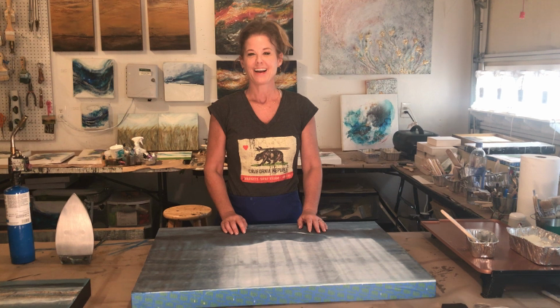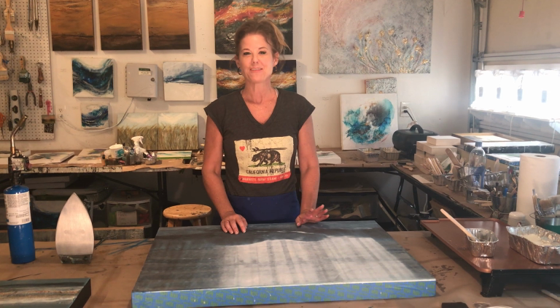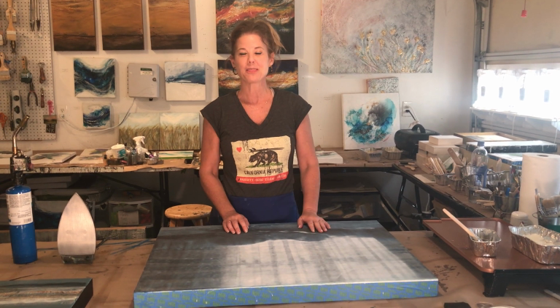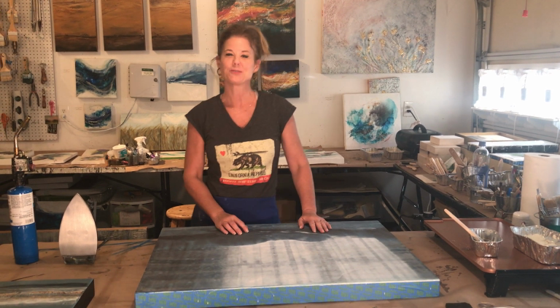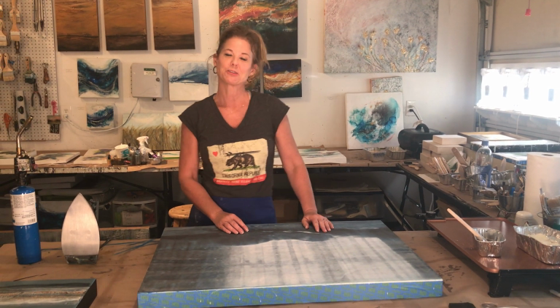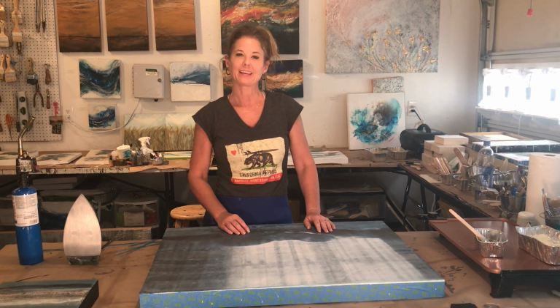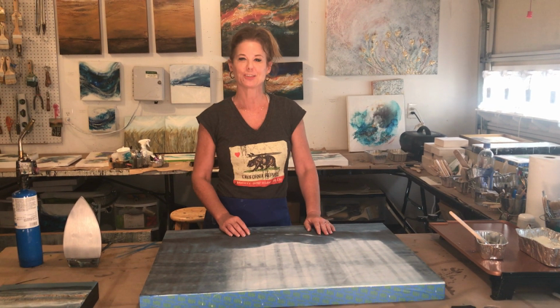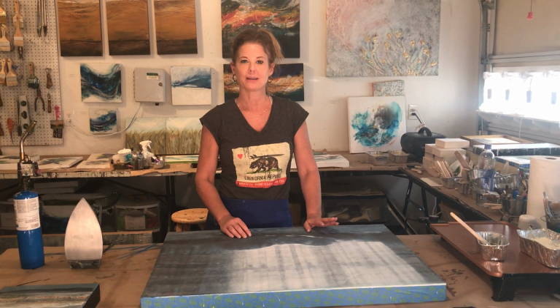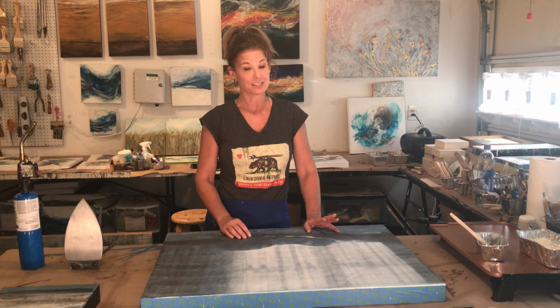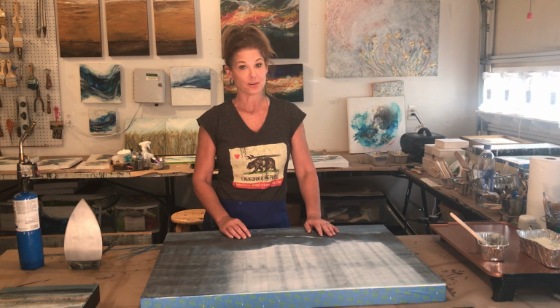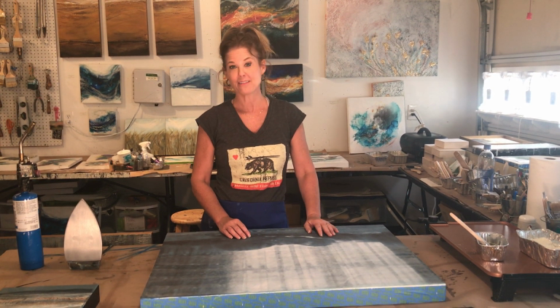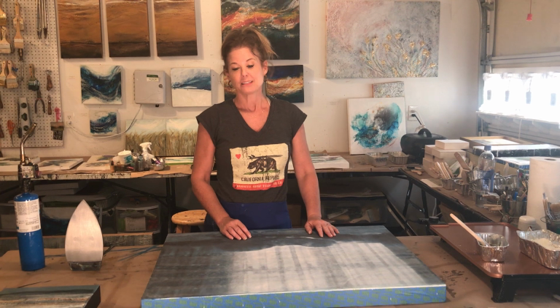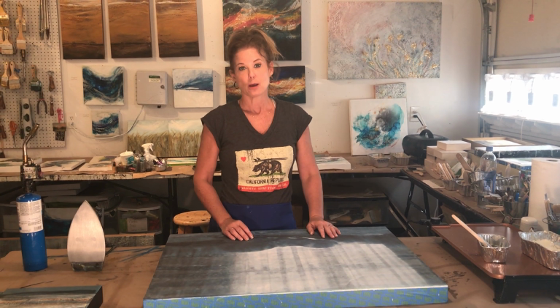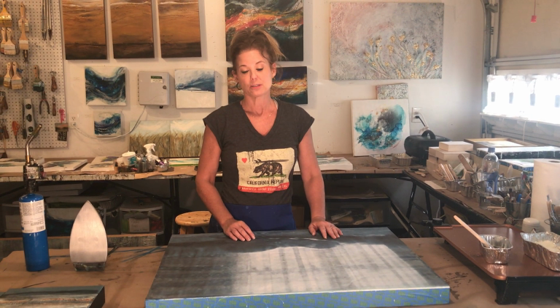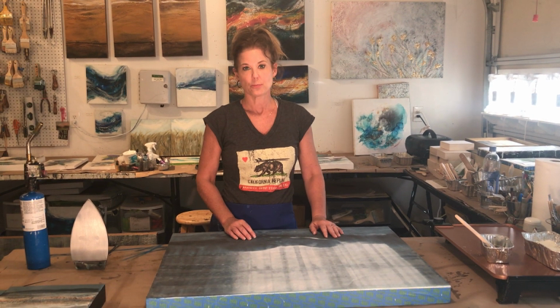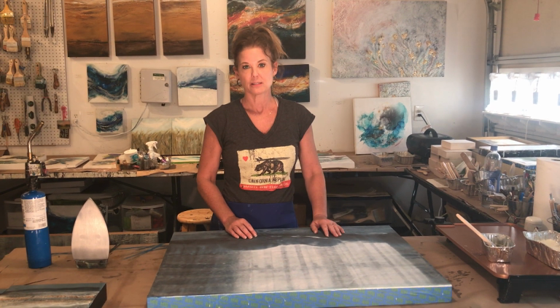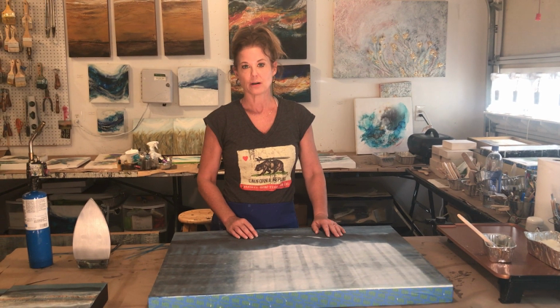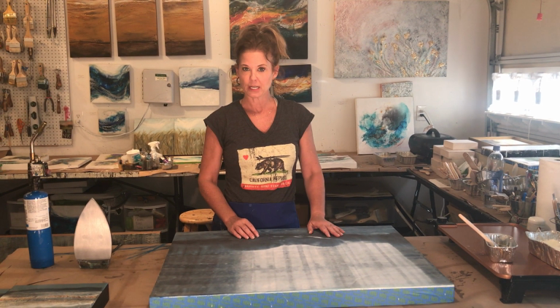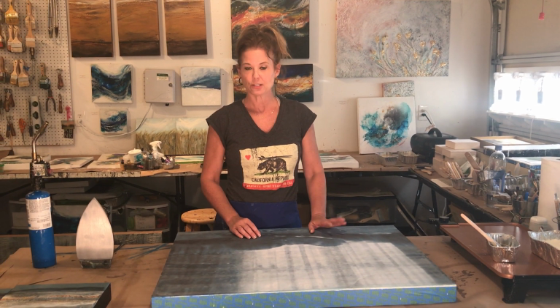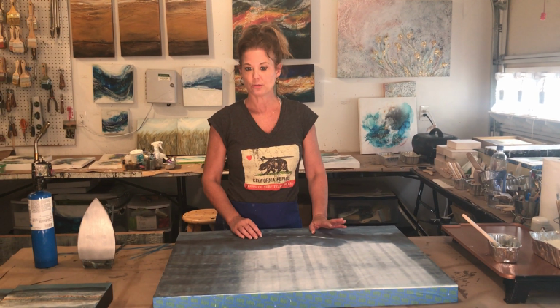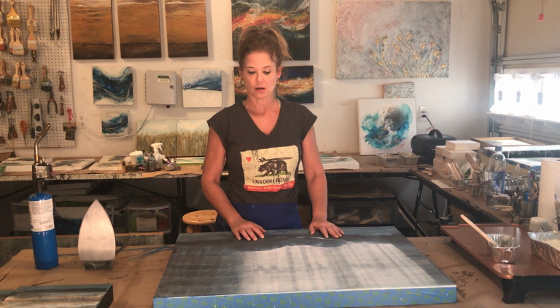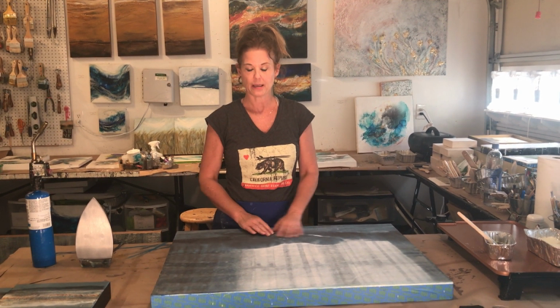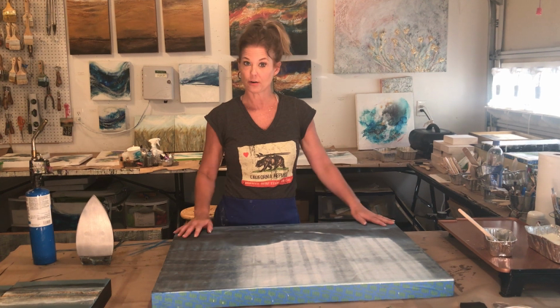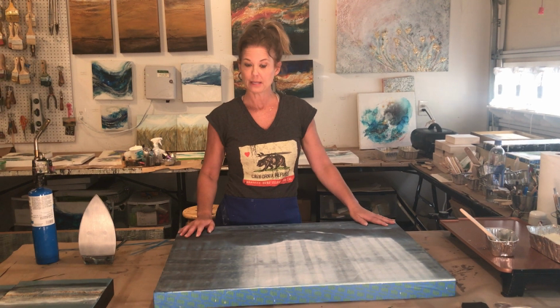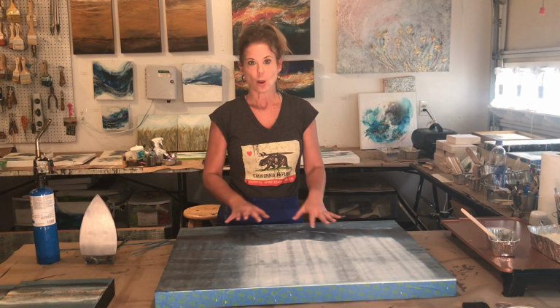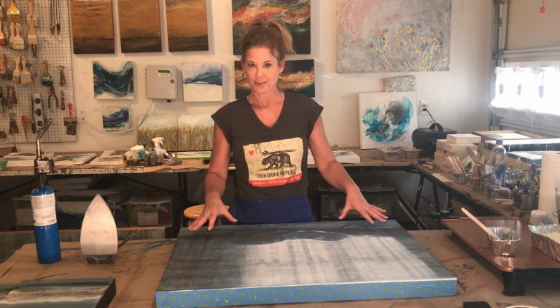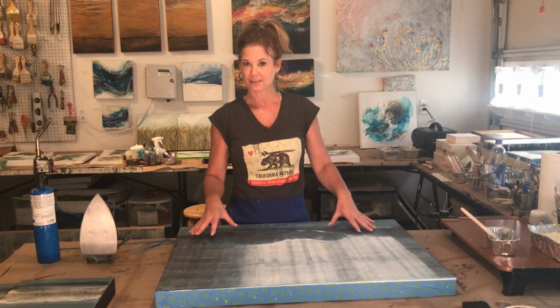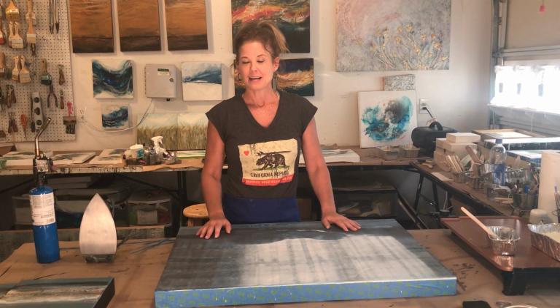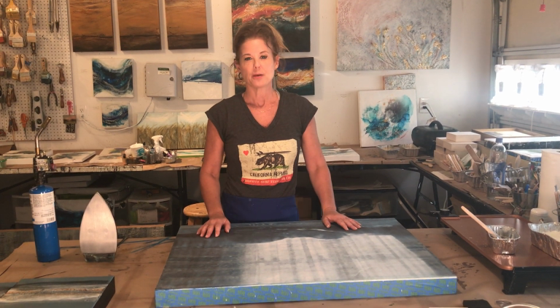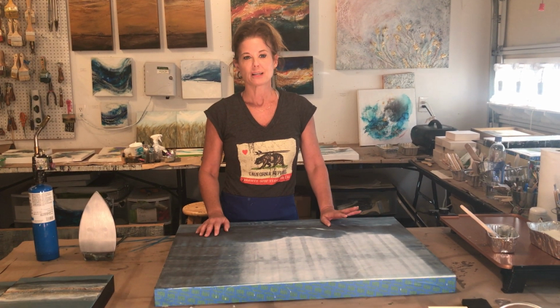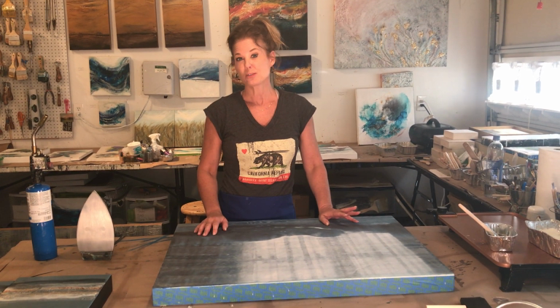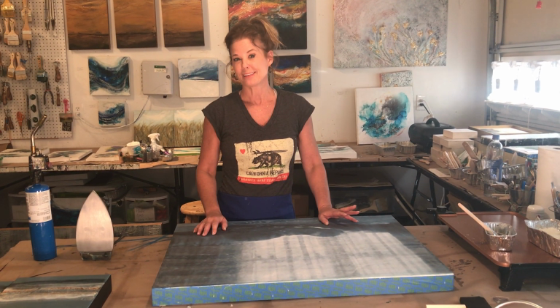Hey everyone! Thank you so much for tuning back into my next Facebook Live. Today I'm going to show you a process of ironing to fuse a photograph onto a large-scale panel, and then I've got a couple of announcements at the end.